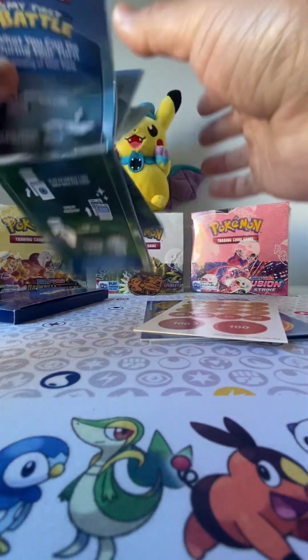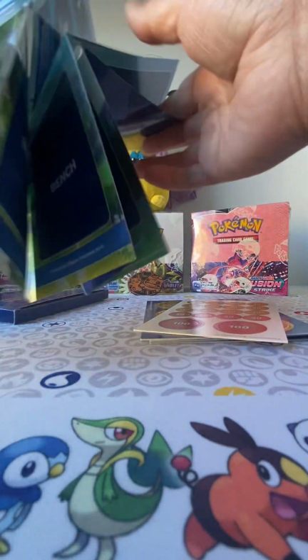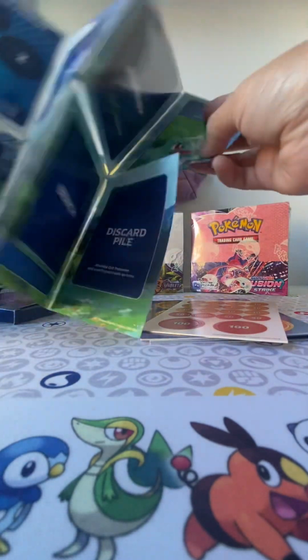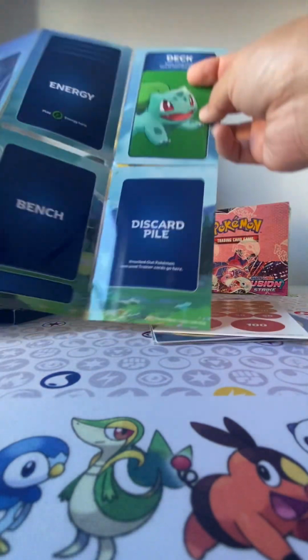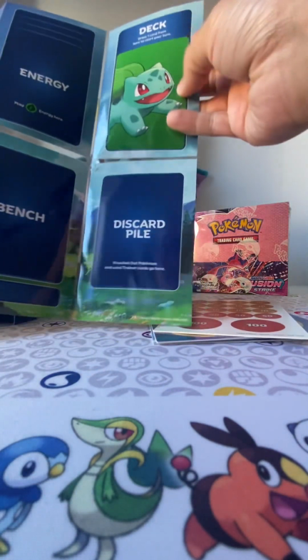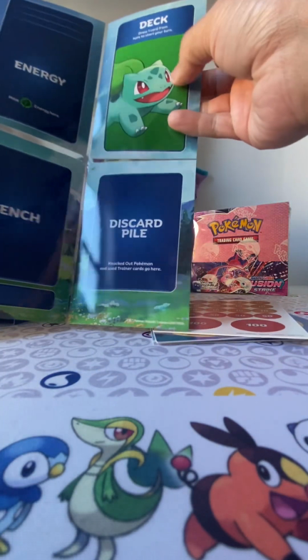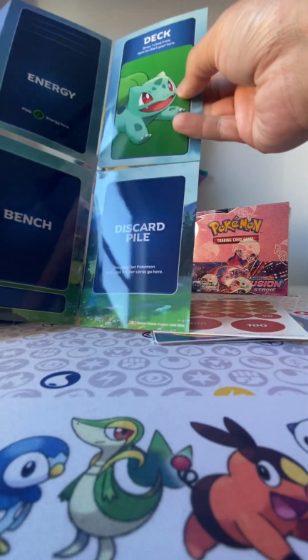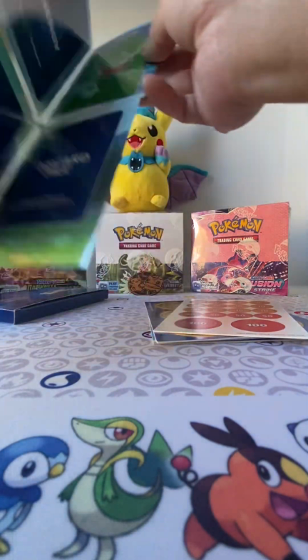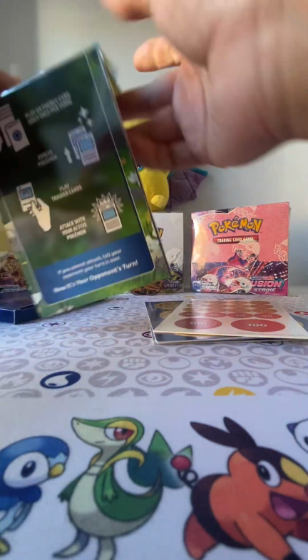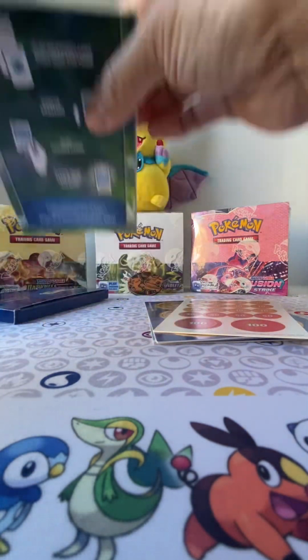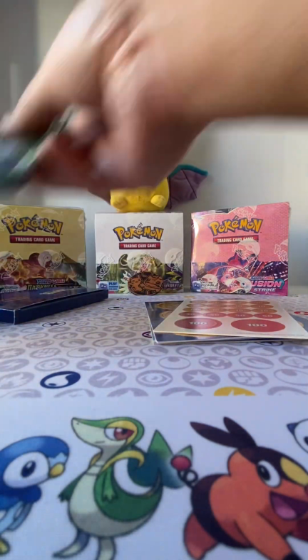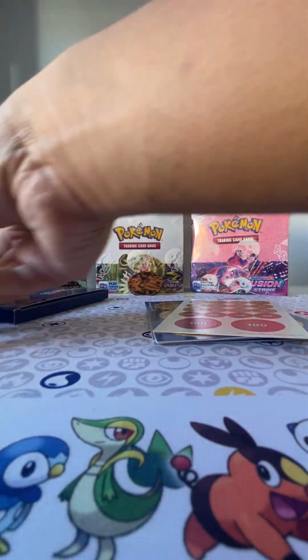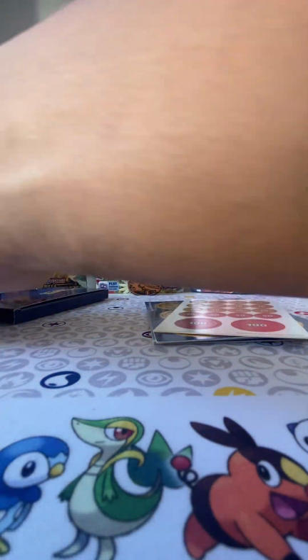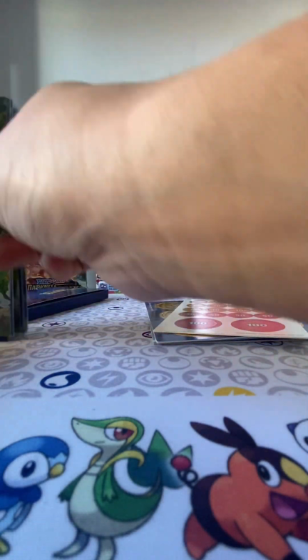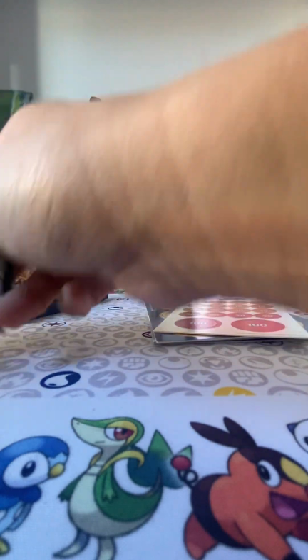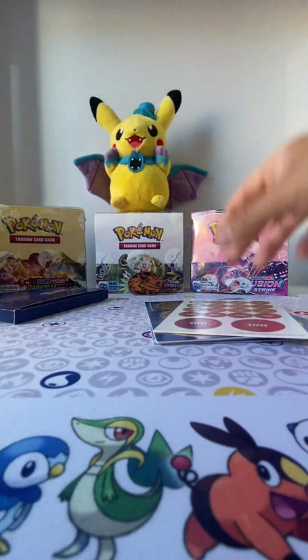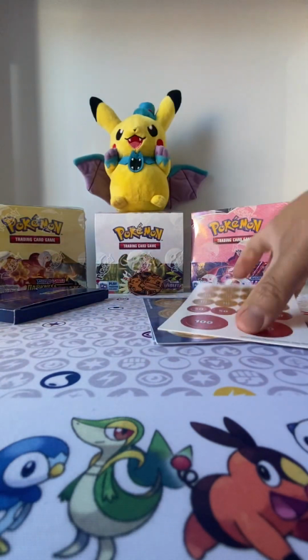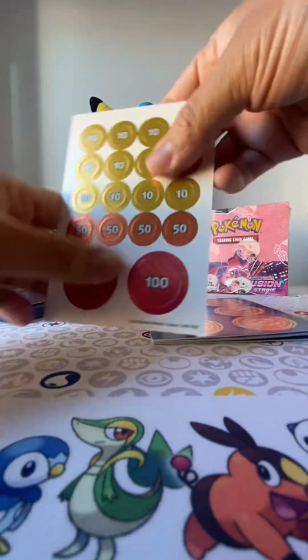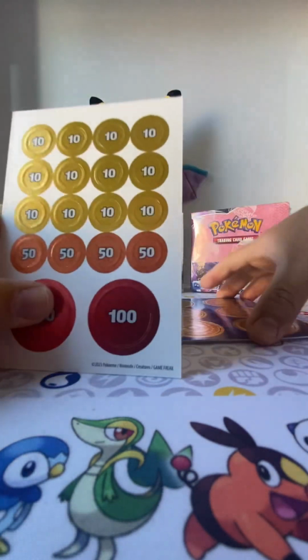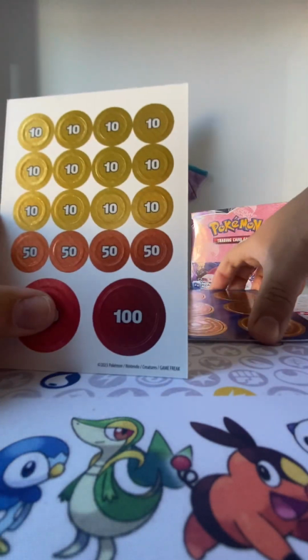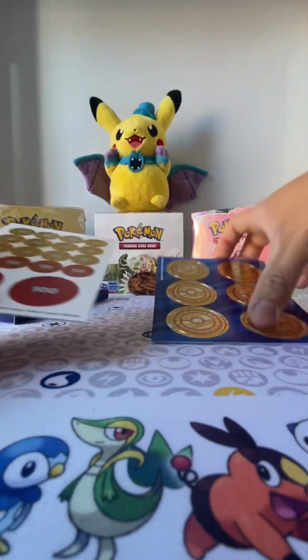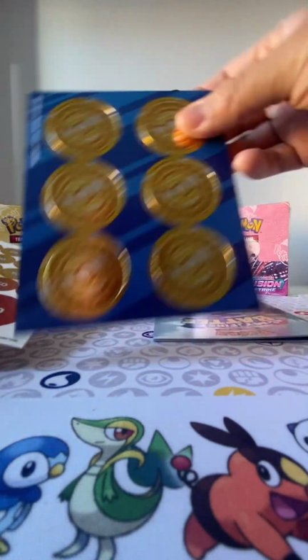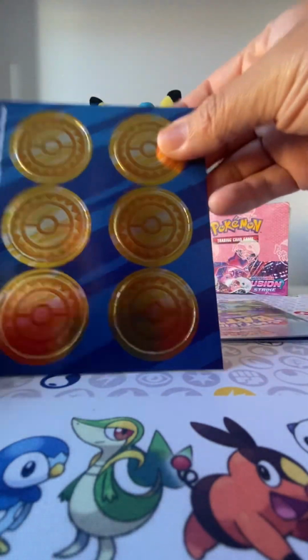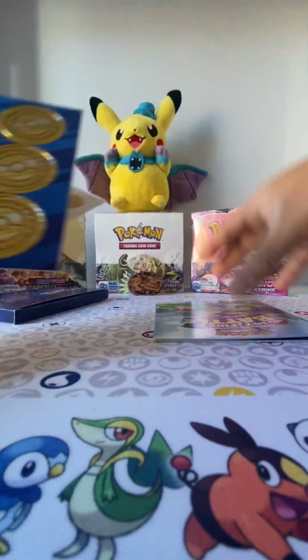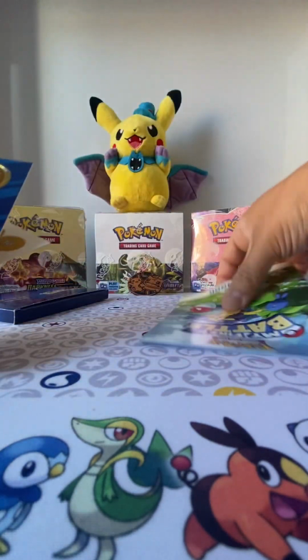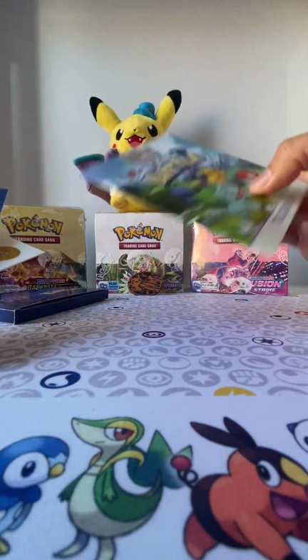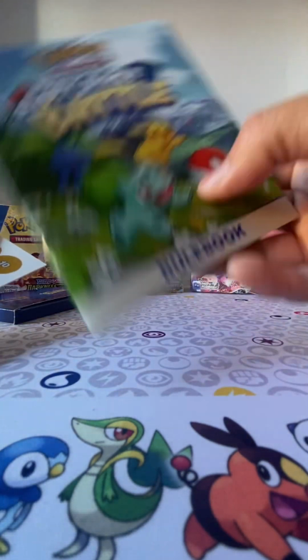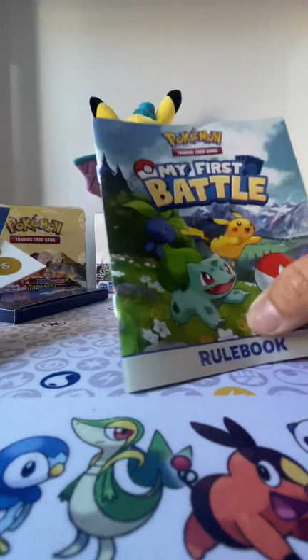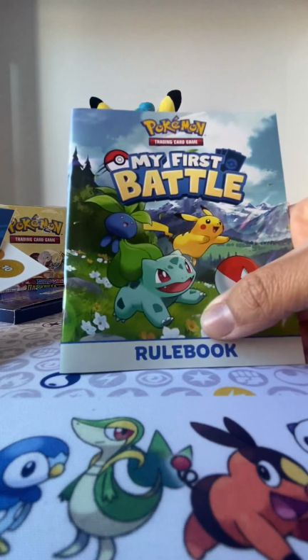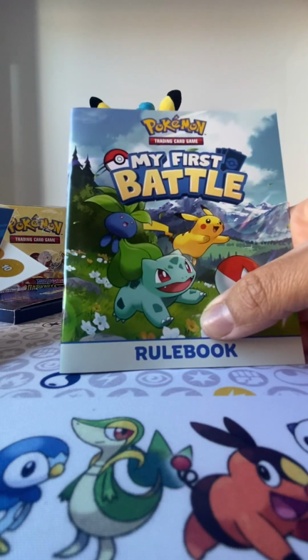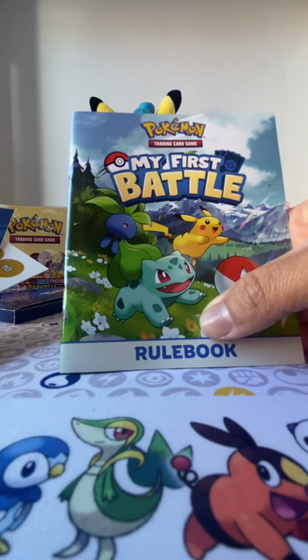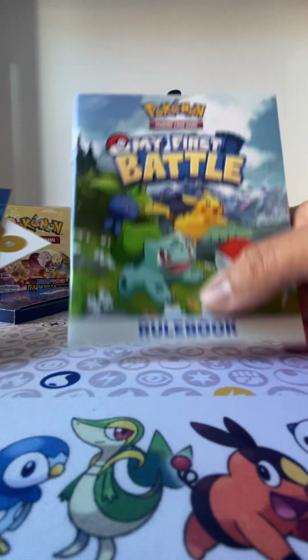The other two had Charmander and Squirtle — these are pretty neat, I like these. Same thing: damage counters, the coins, the rule book.